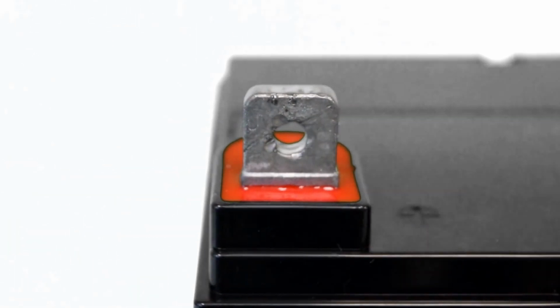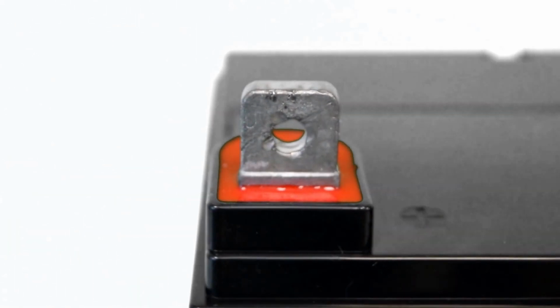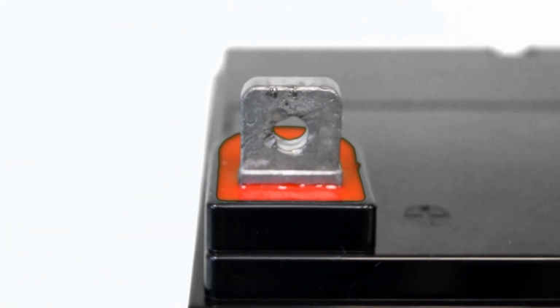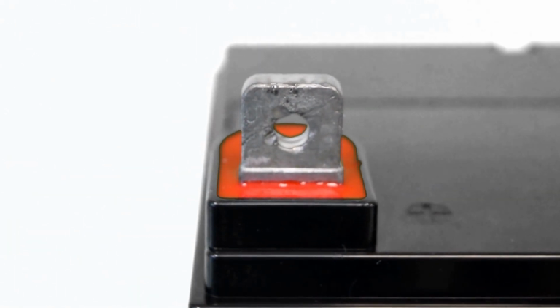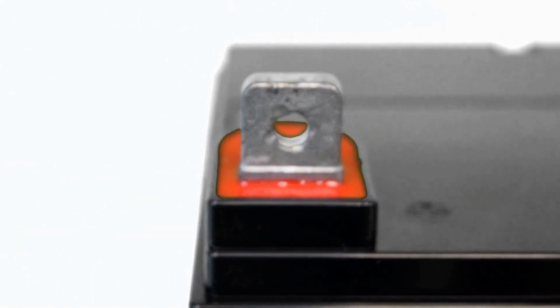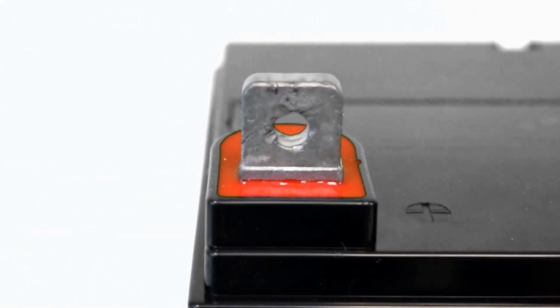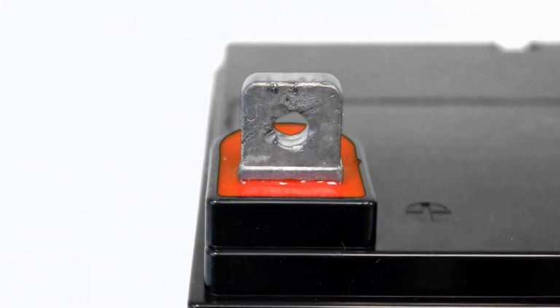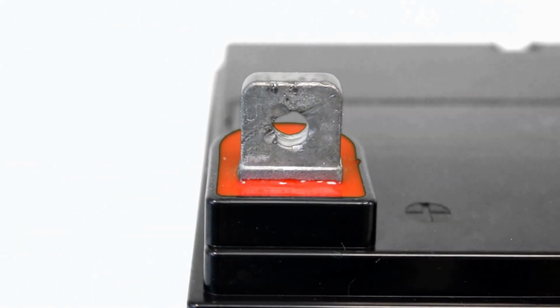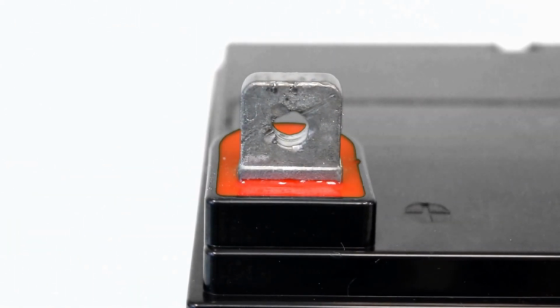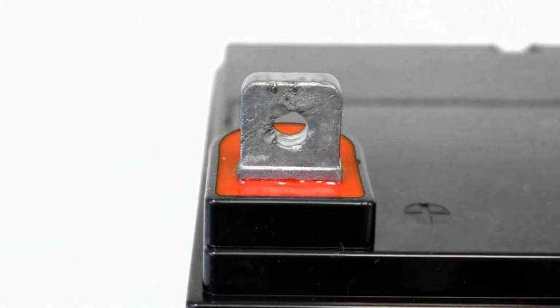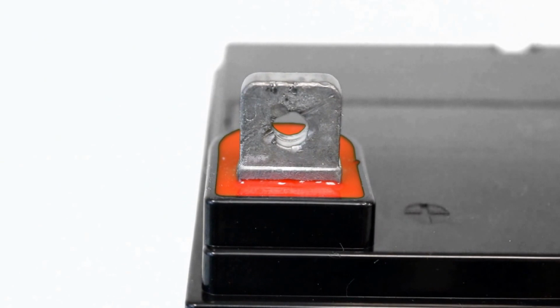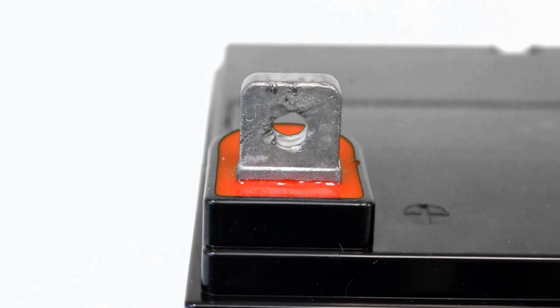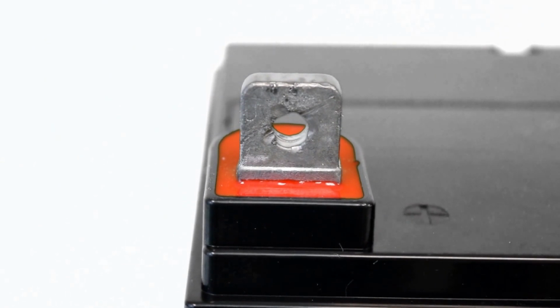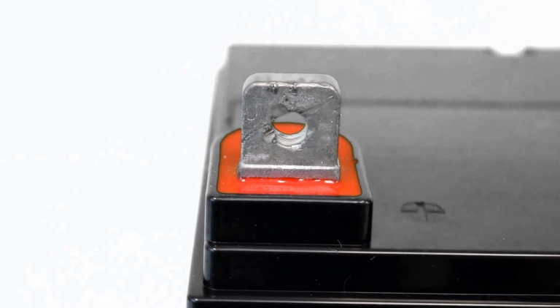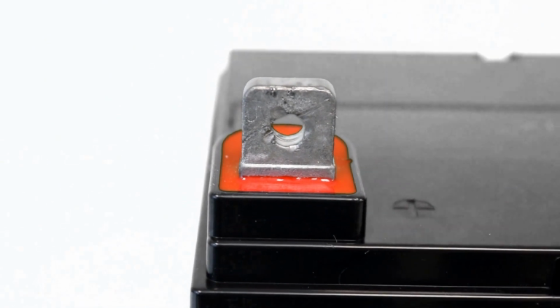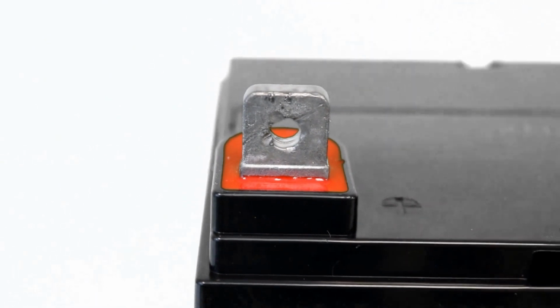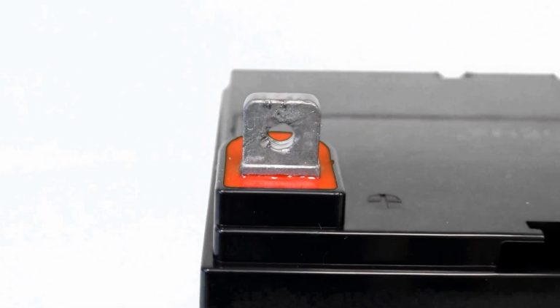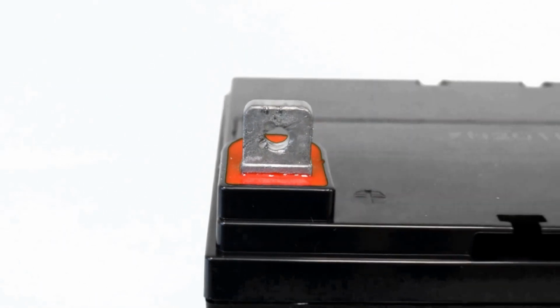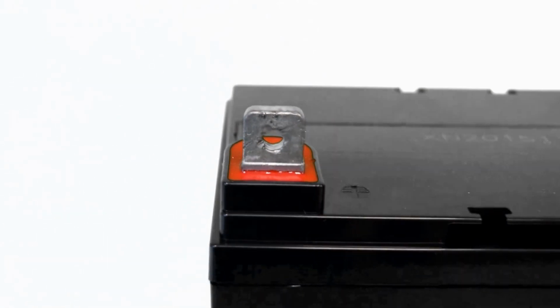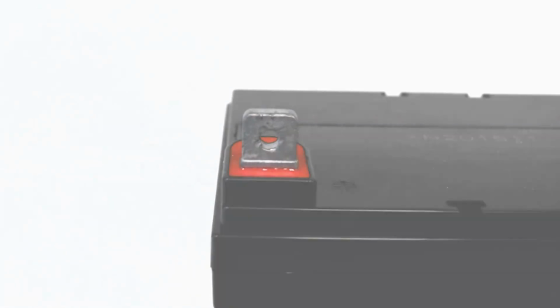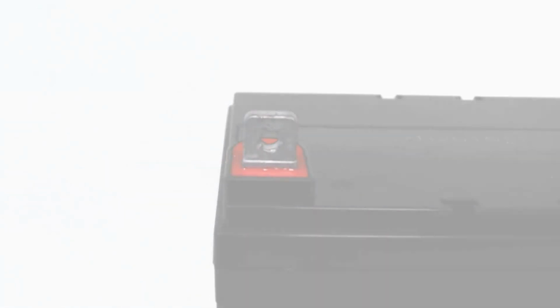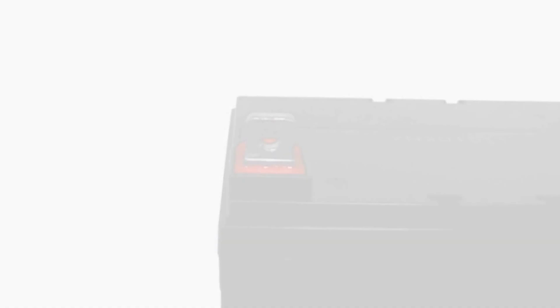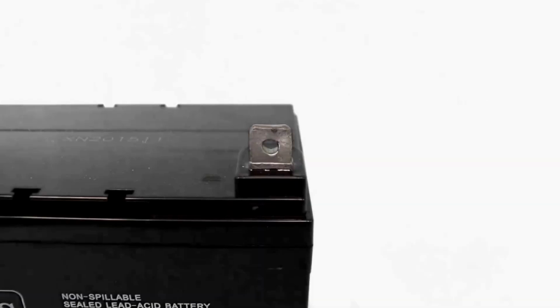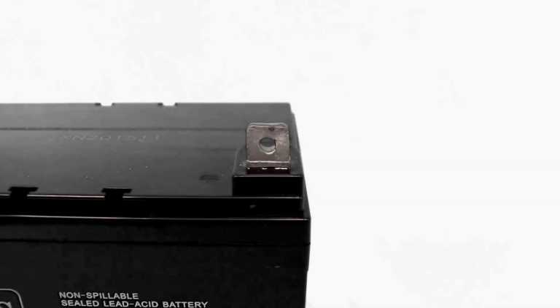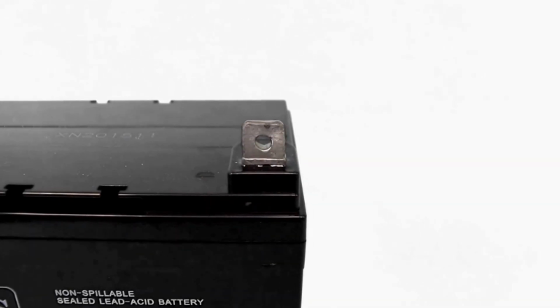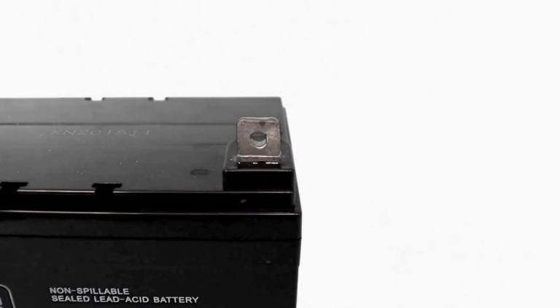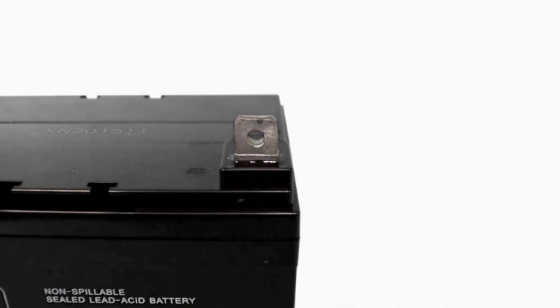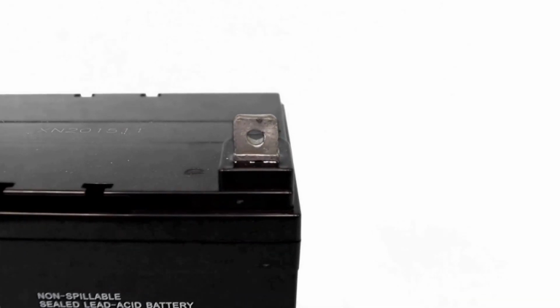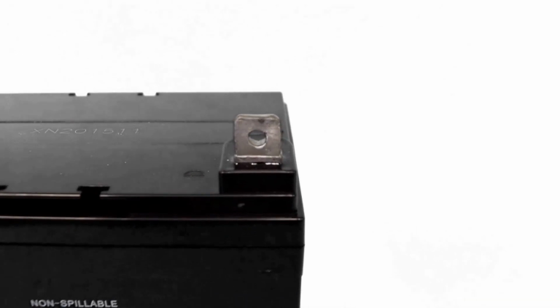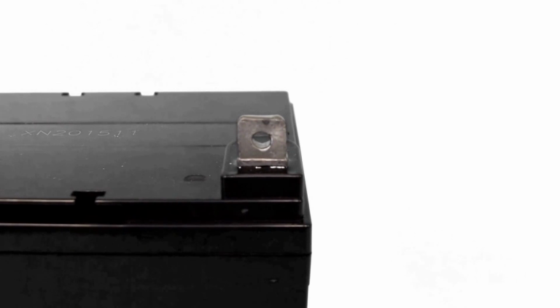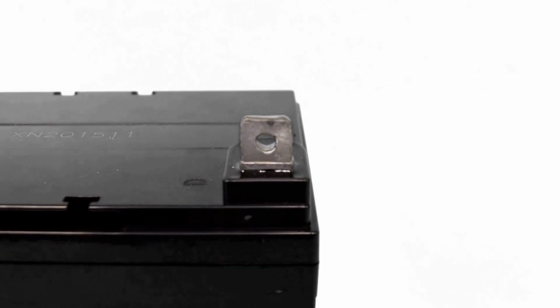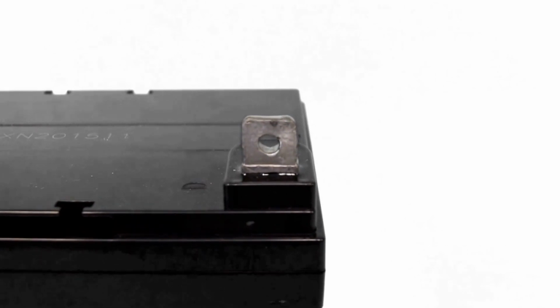The terminals, which are a key component for the battery, are color coded for added safety. The red color indicates the positive terminal and the black color indicates the negative terminal.